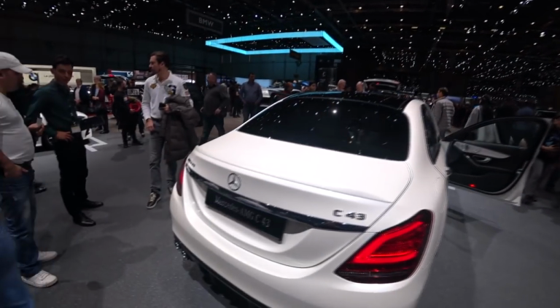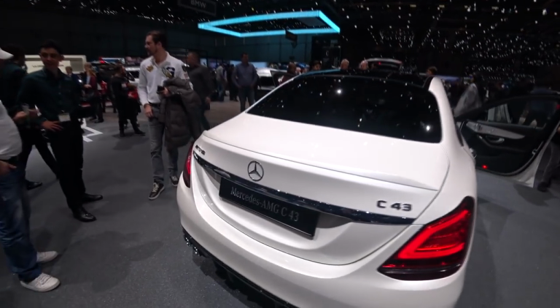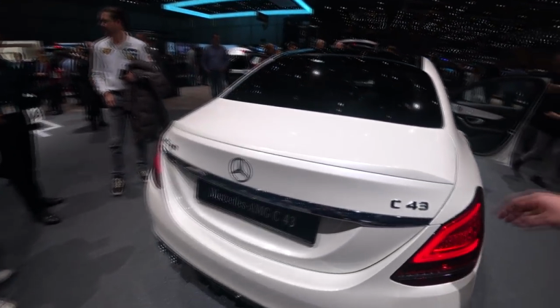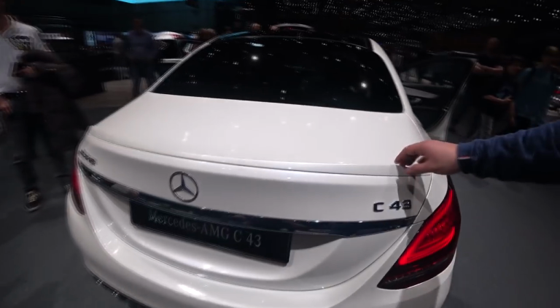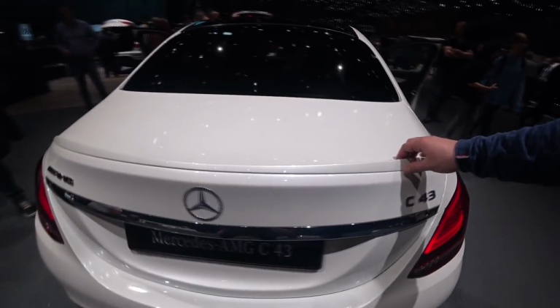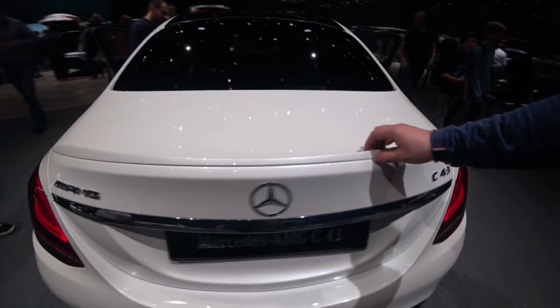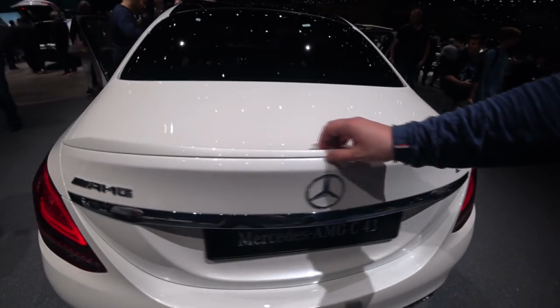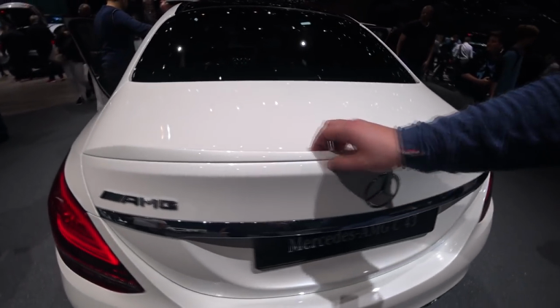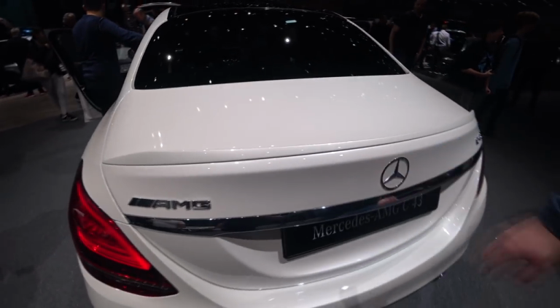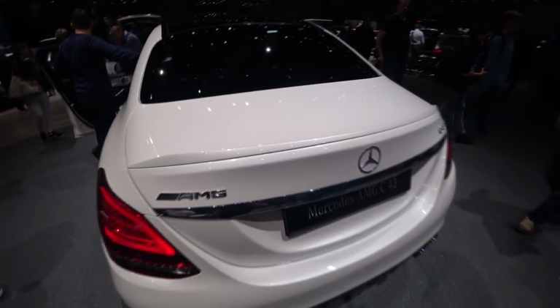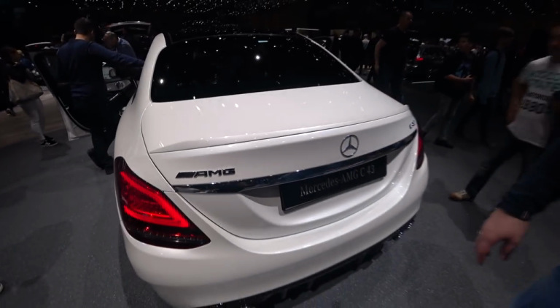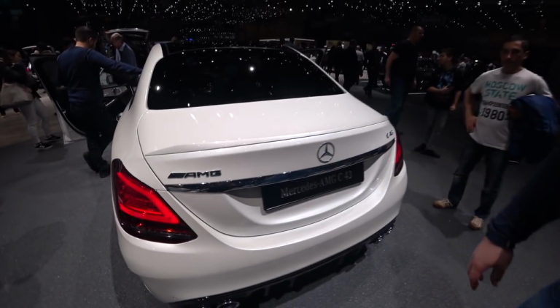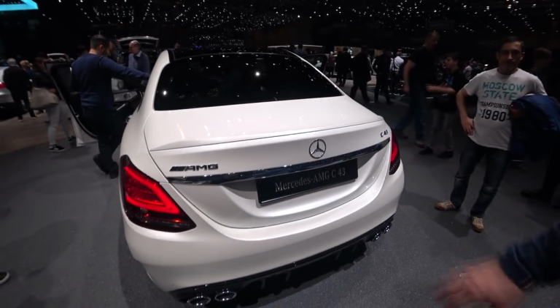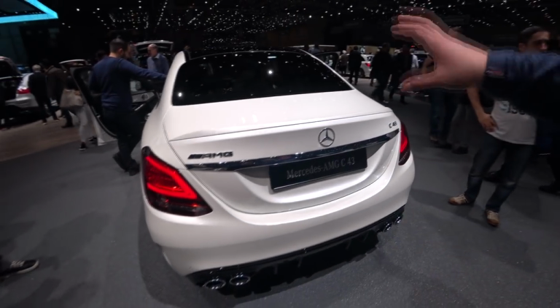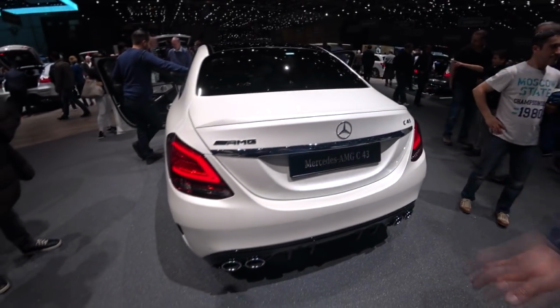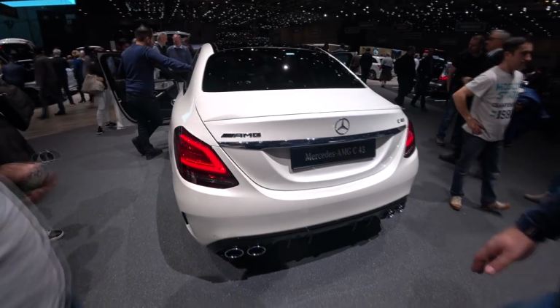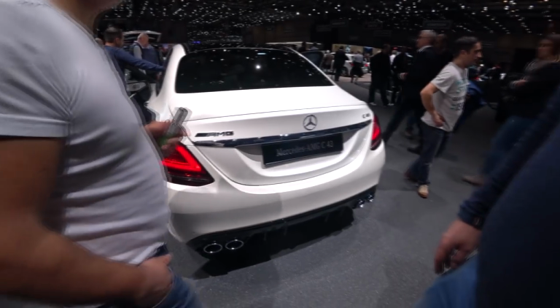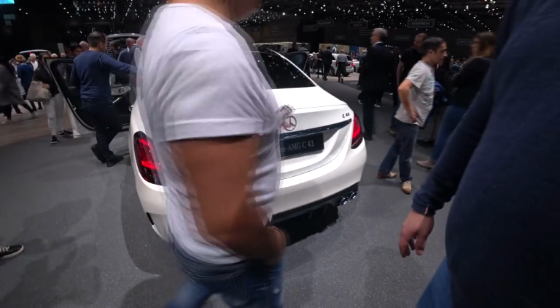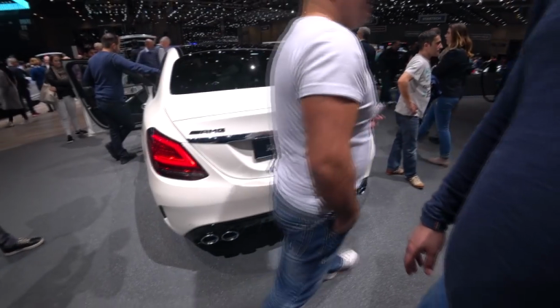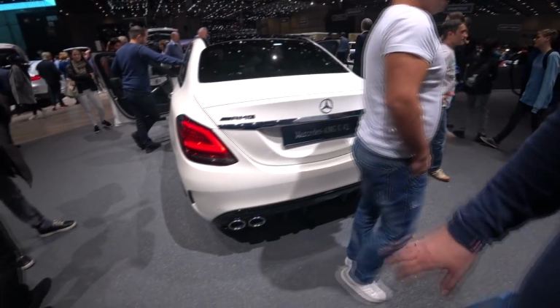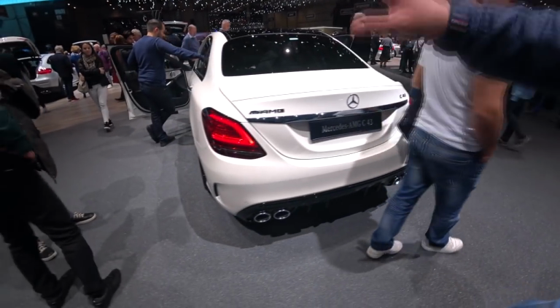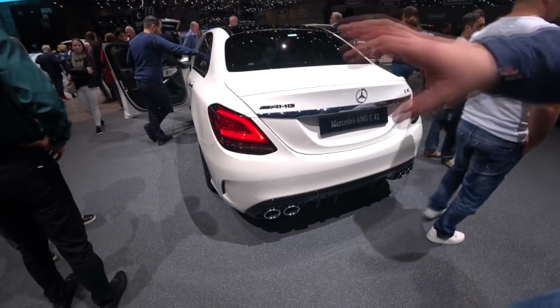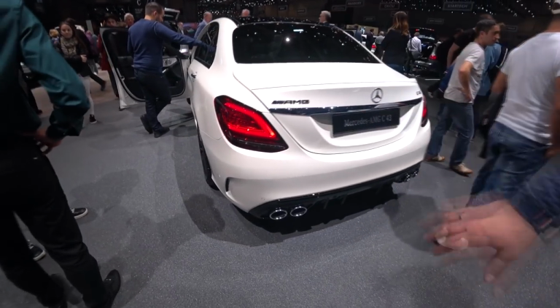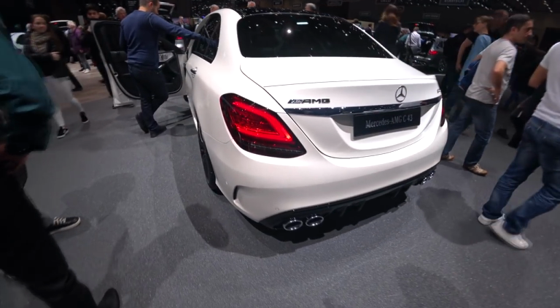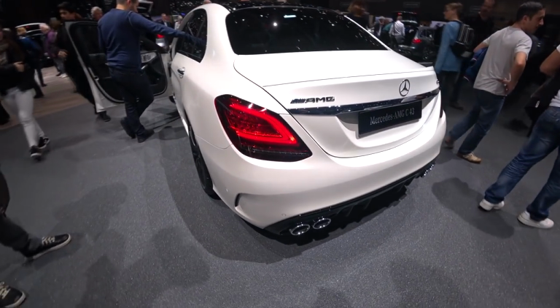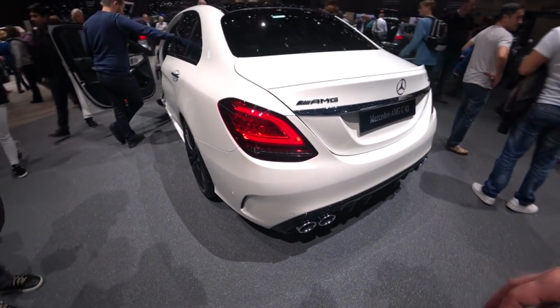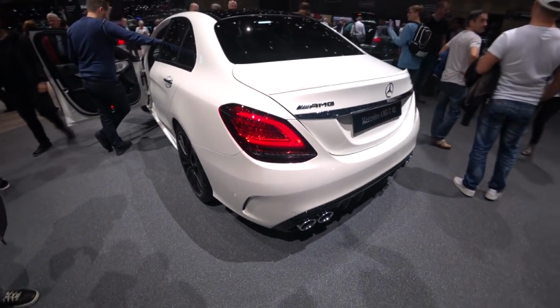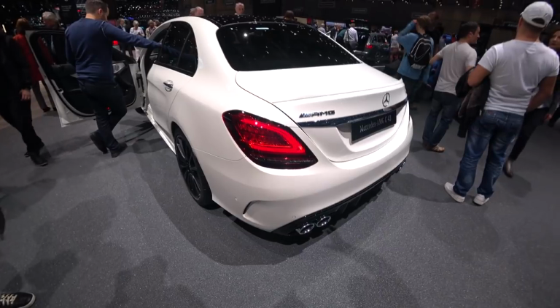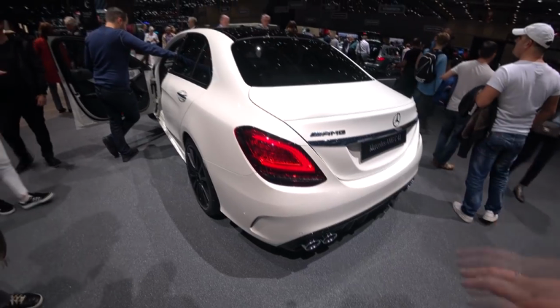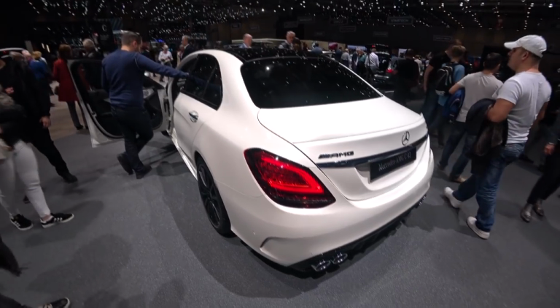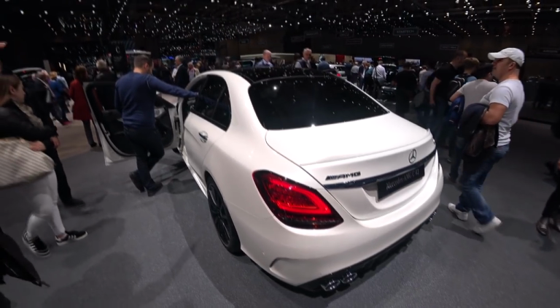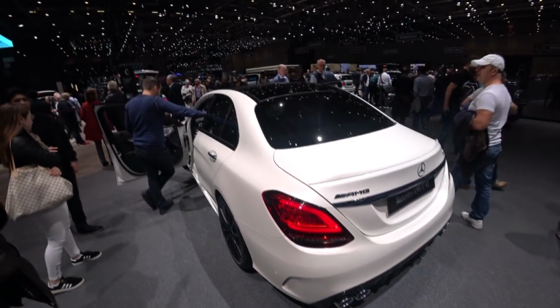We have that nice spoiler lip here on the trunk, giving also an aggressive look at the car. And we have it in a really nice white color with a black roof — a glossy black roof.